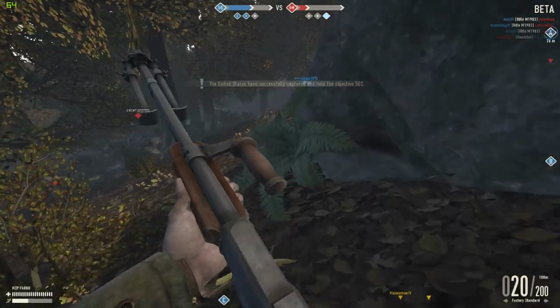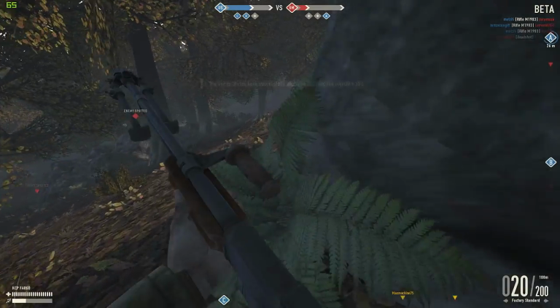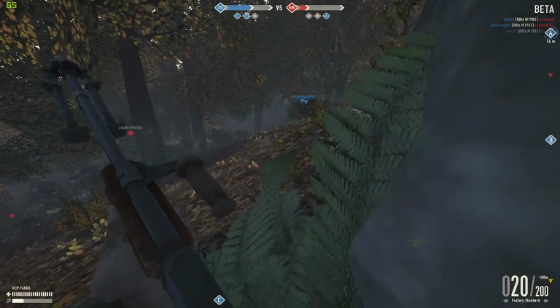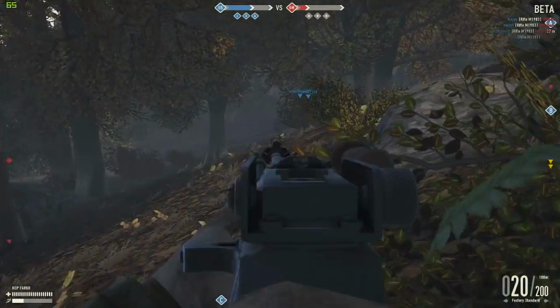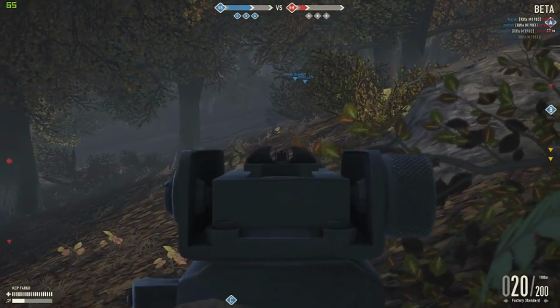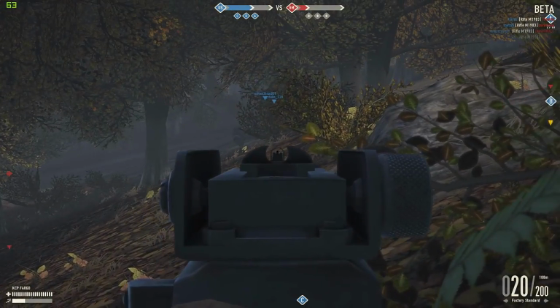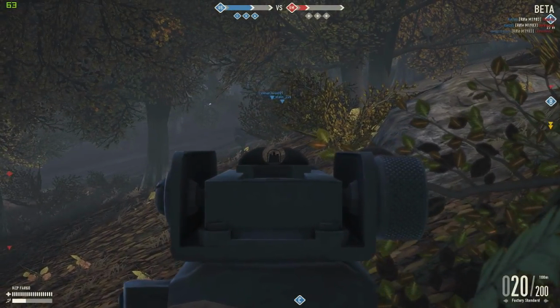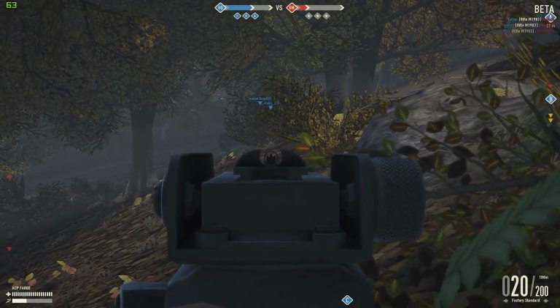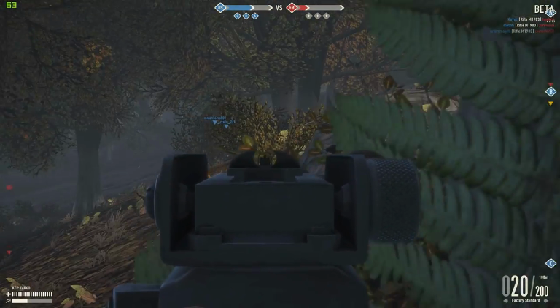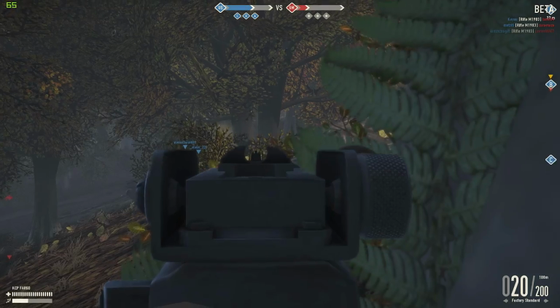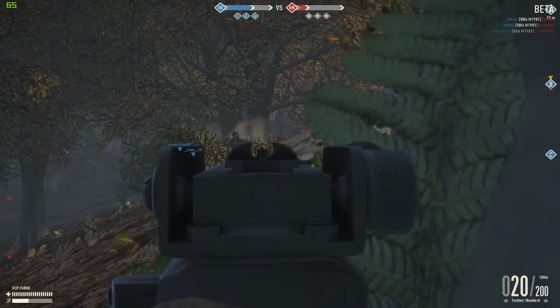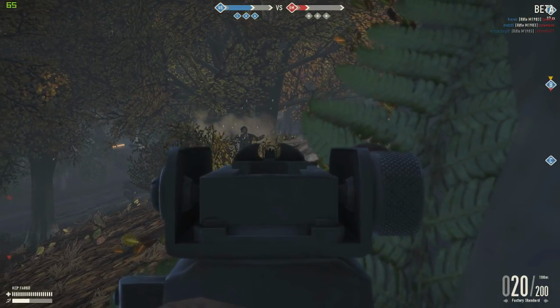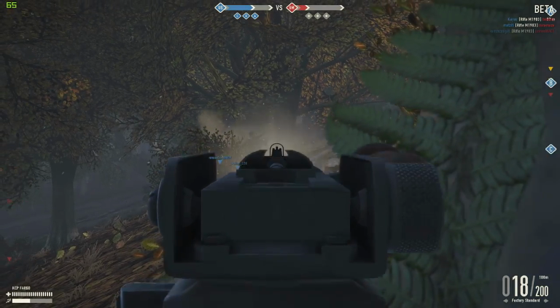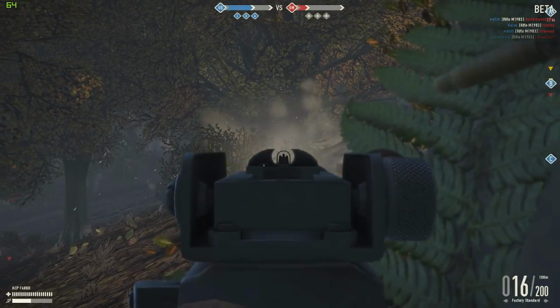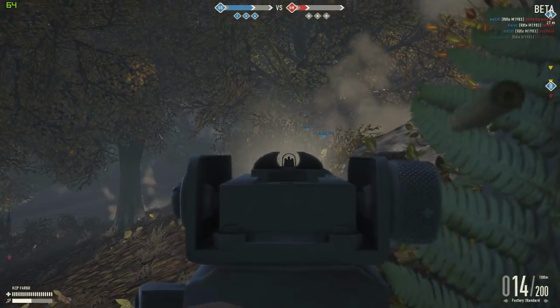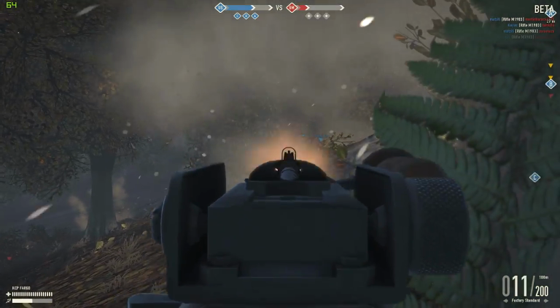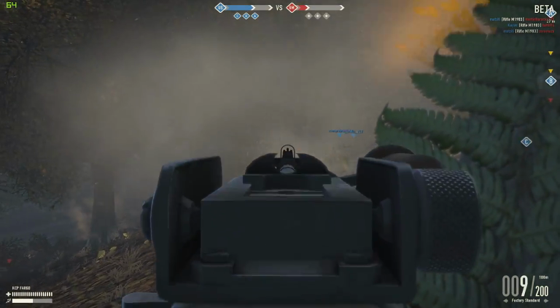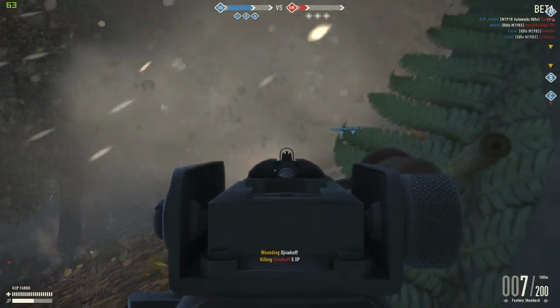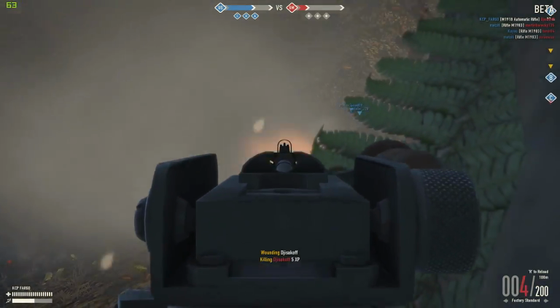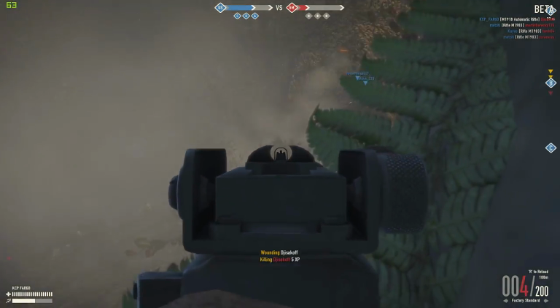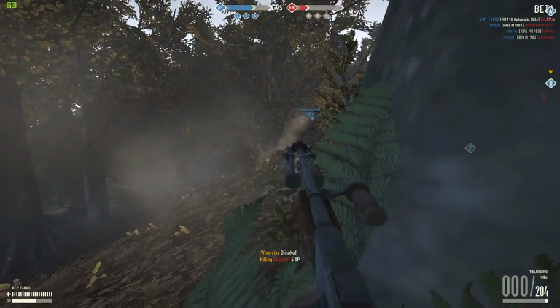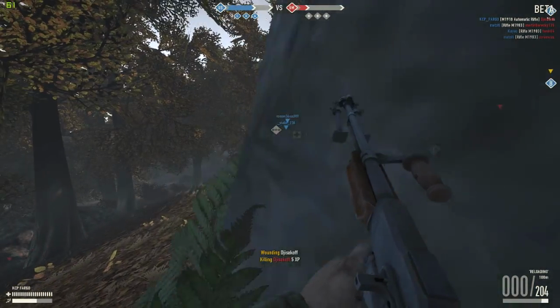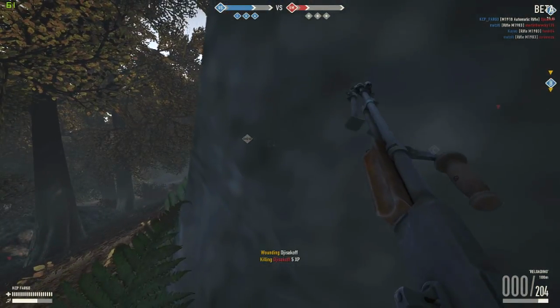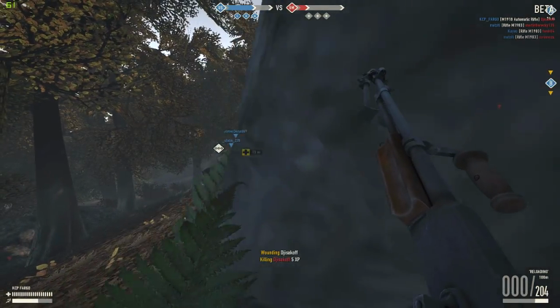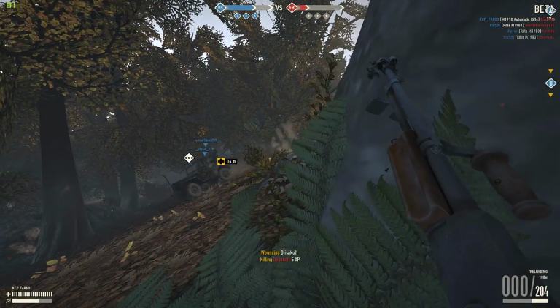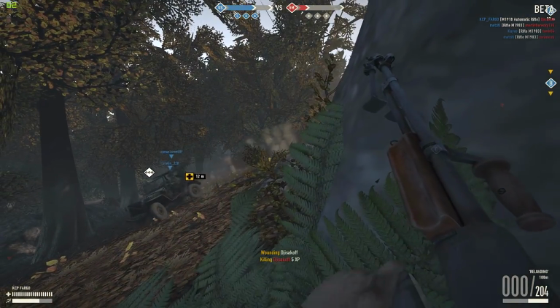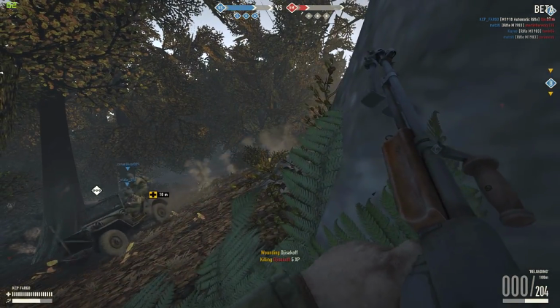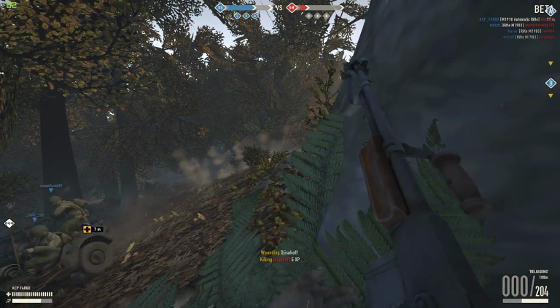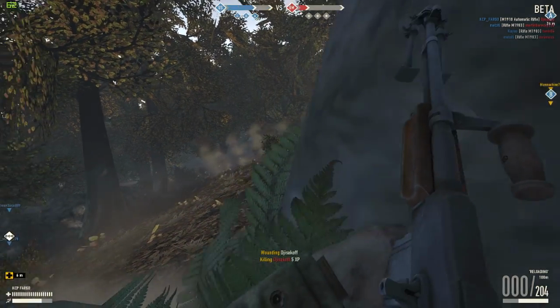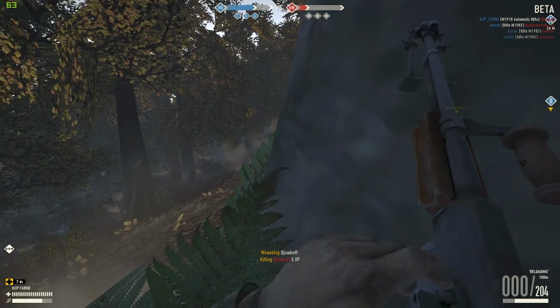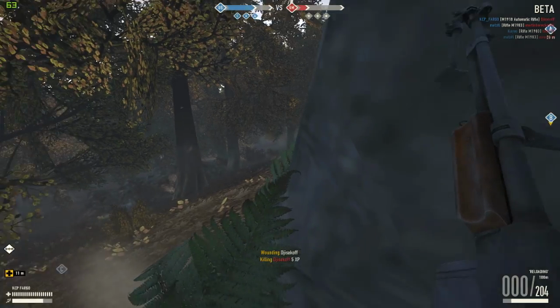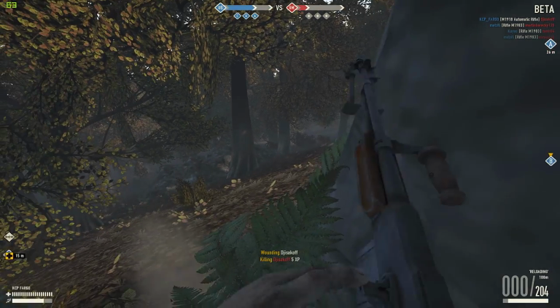Fortunately, at close to medium range, burst fire works fairly well, and if you get lucky and they all go where you want, people drop very quickly.